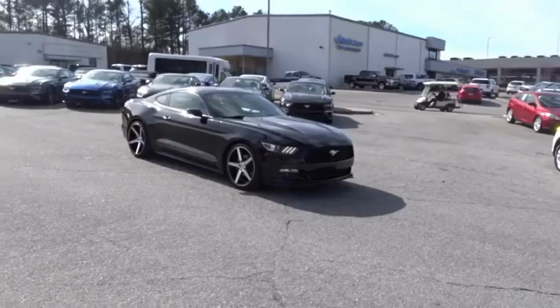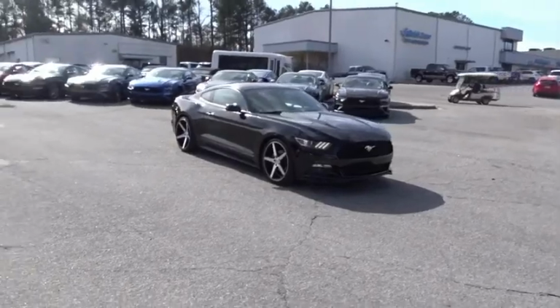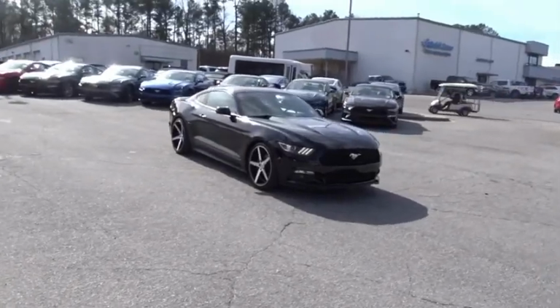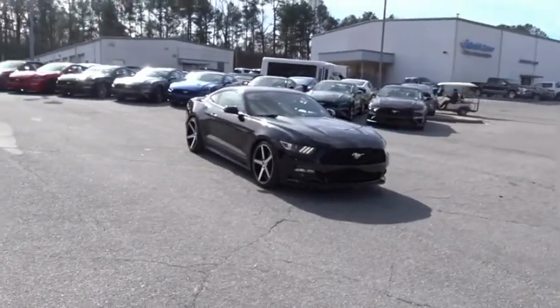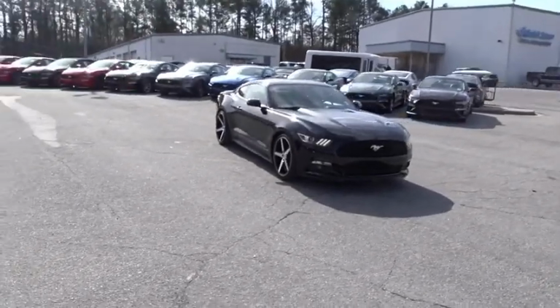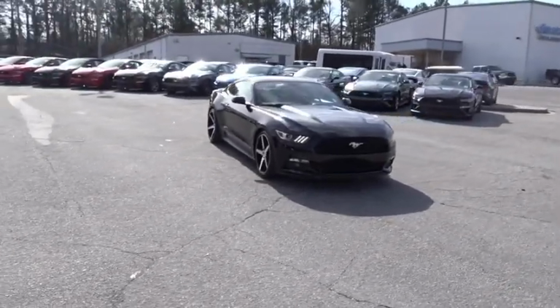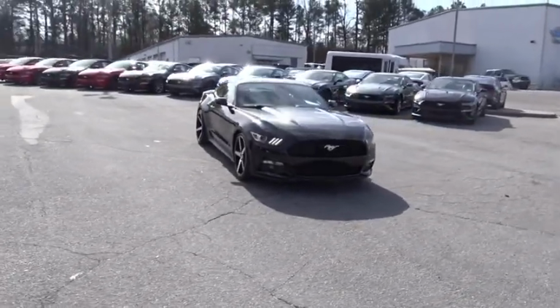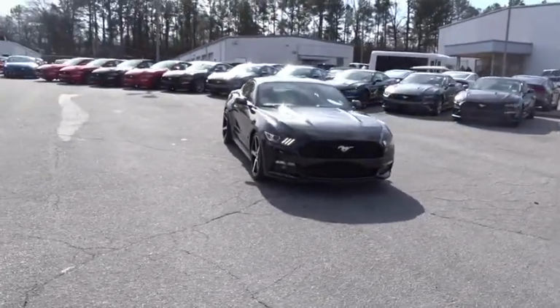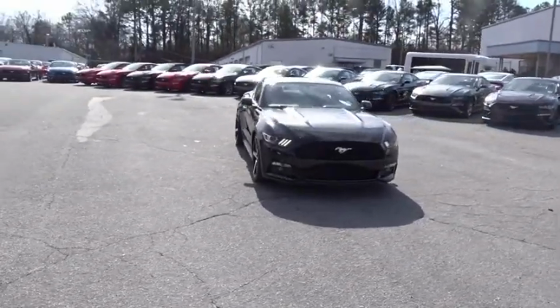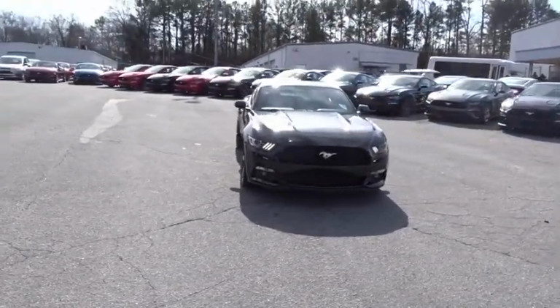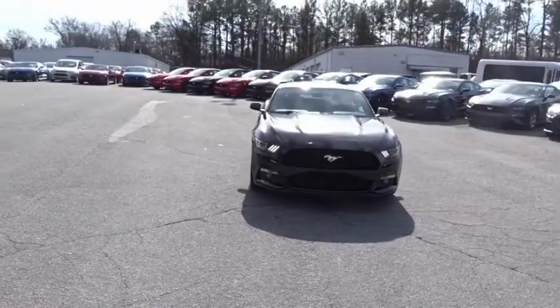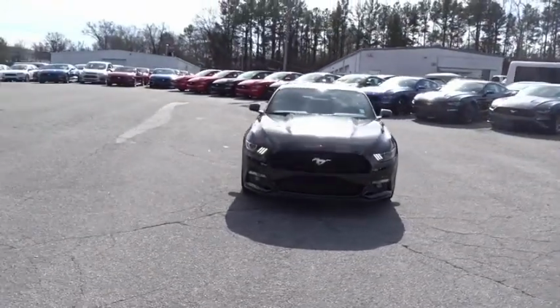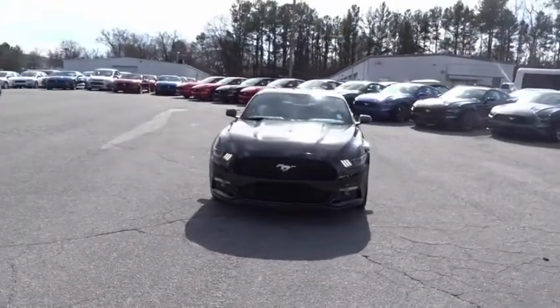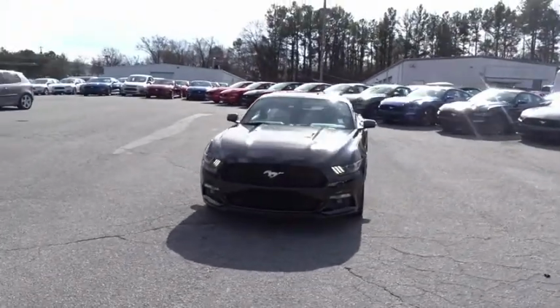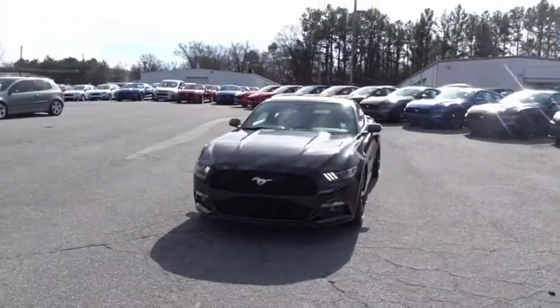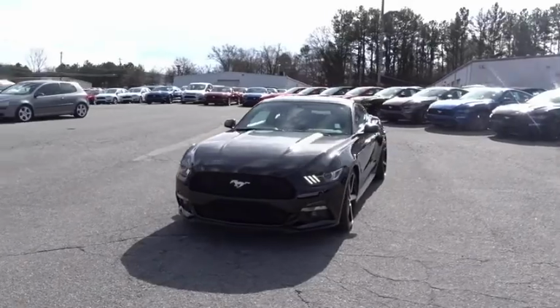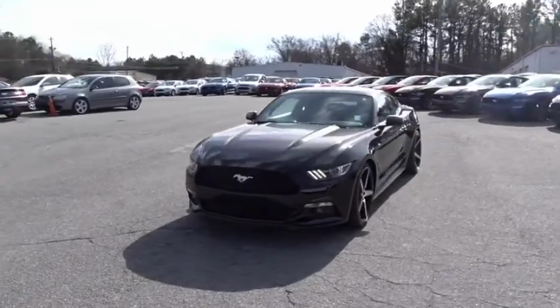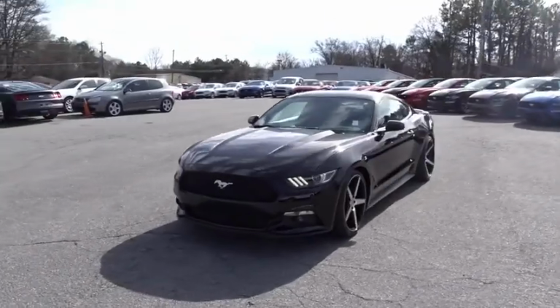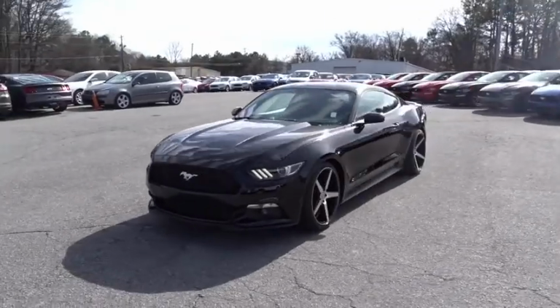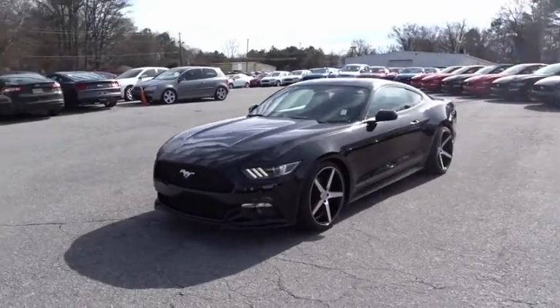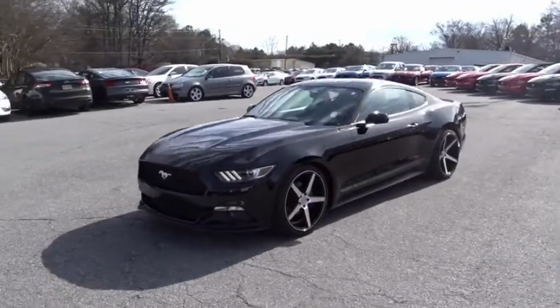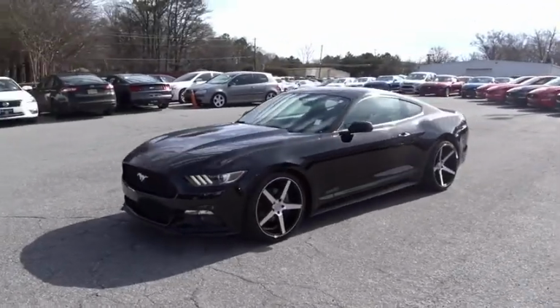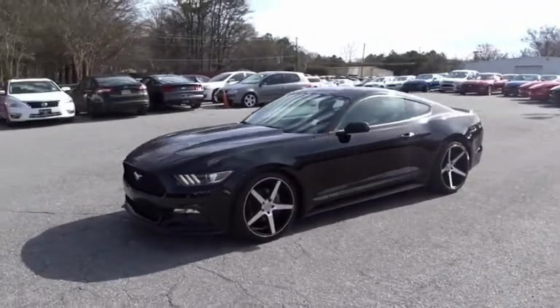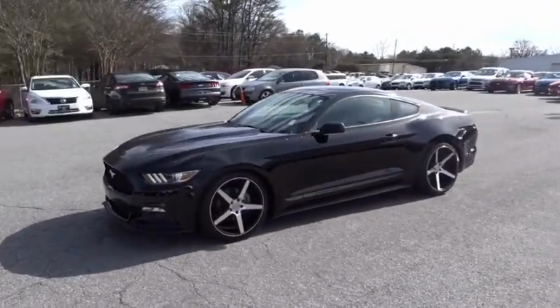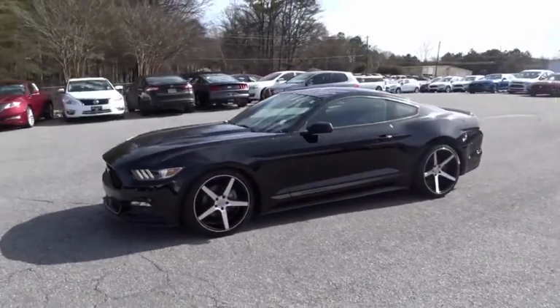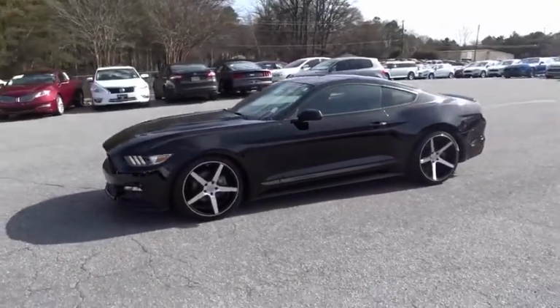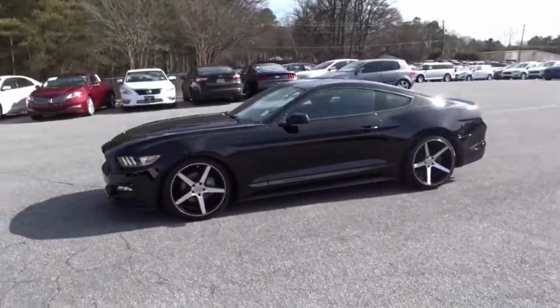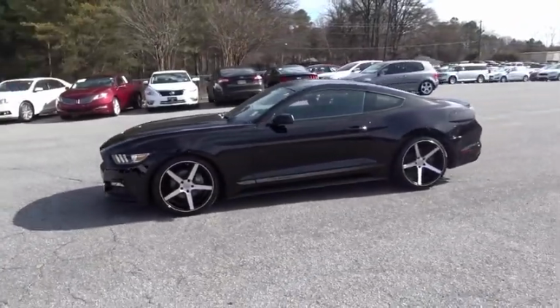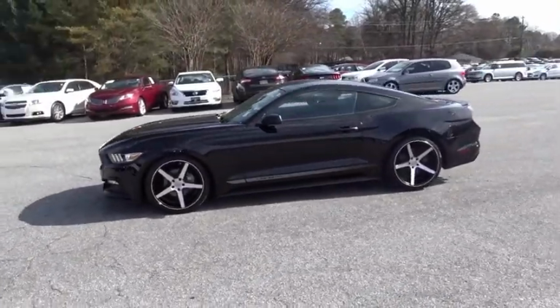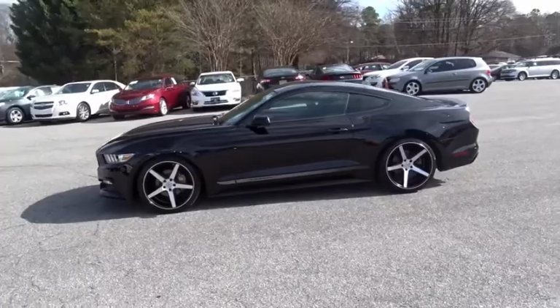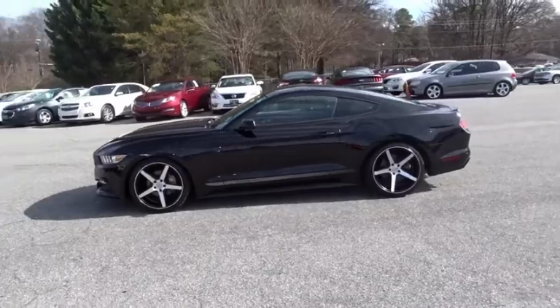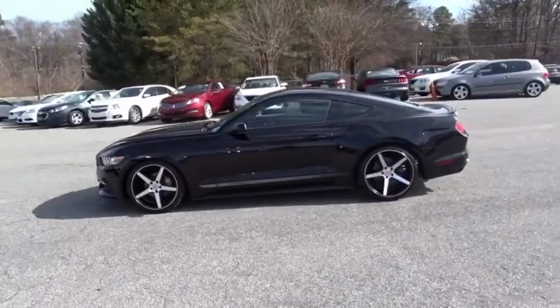The 2015 Ford Mustang. The Mustang is race worthy and ready for the track. This vehicle has less than 30,000 miles. Here are some of this vehicle's great options.